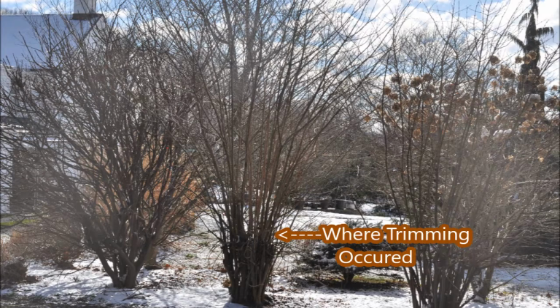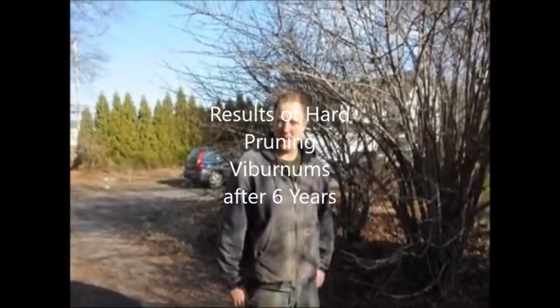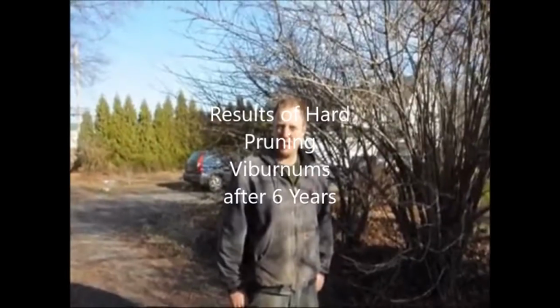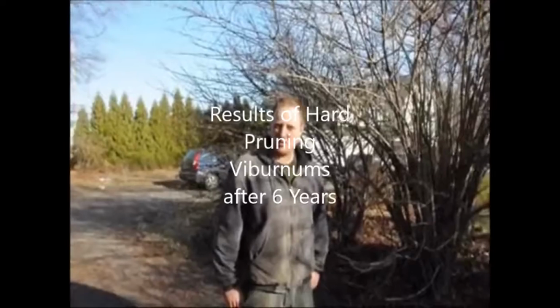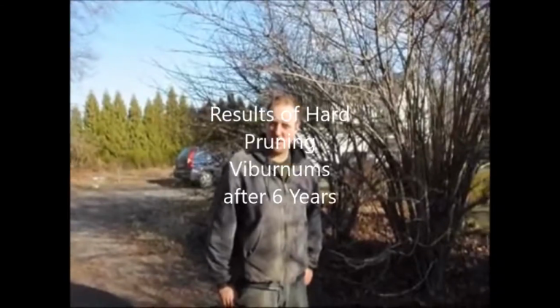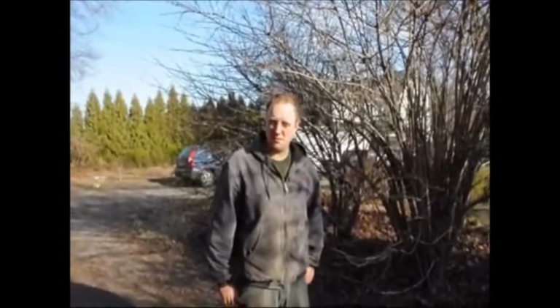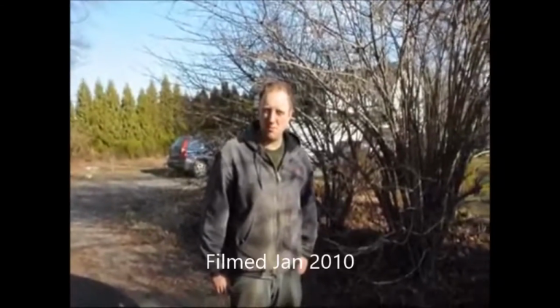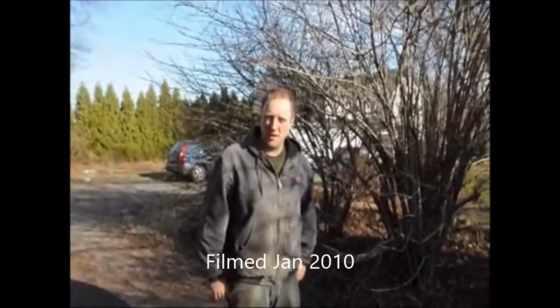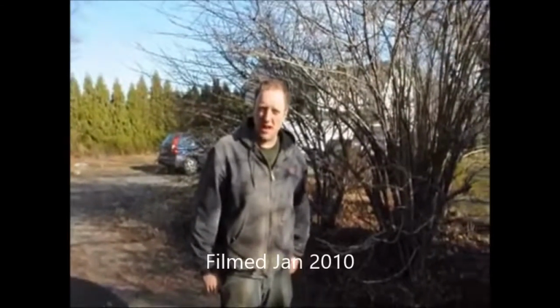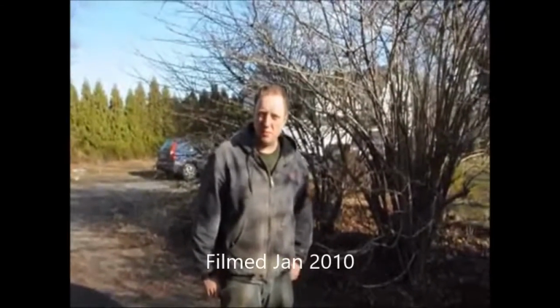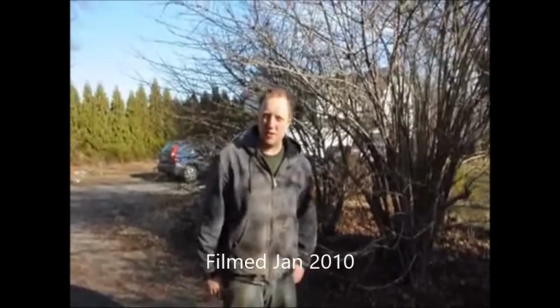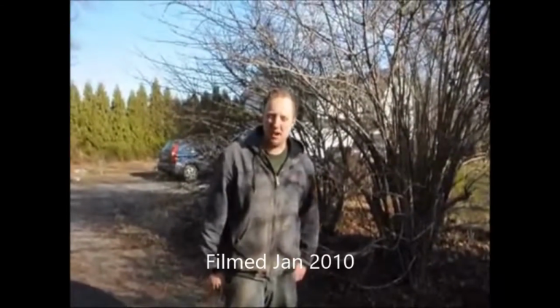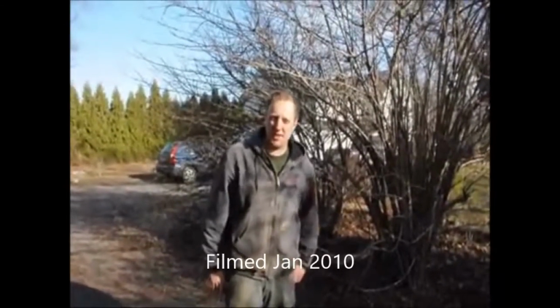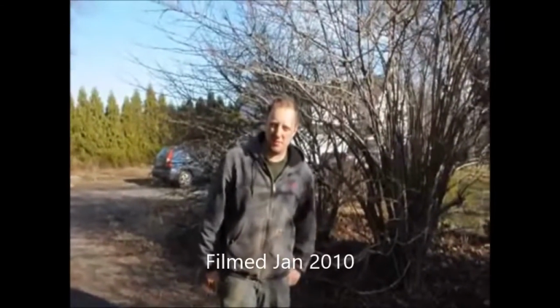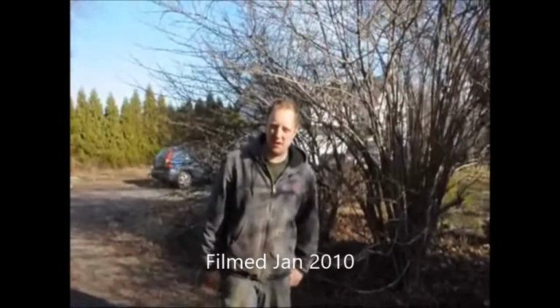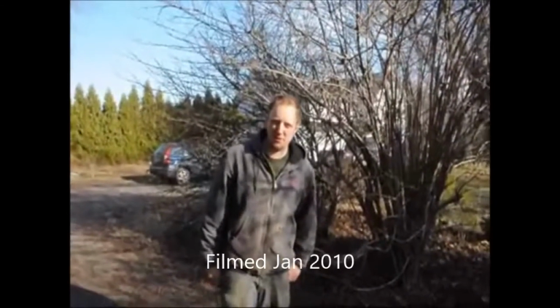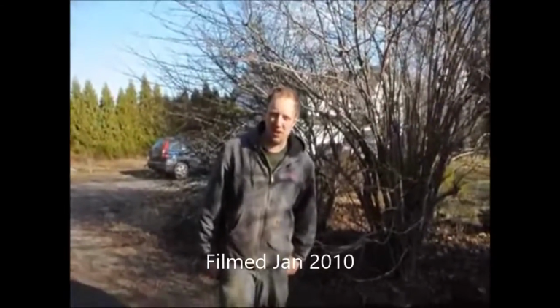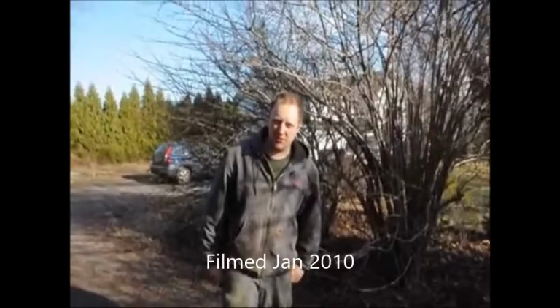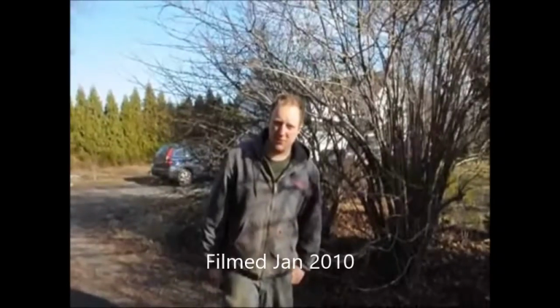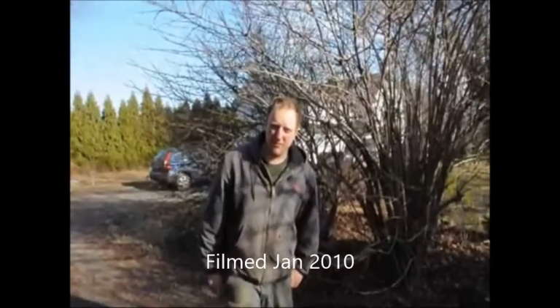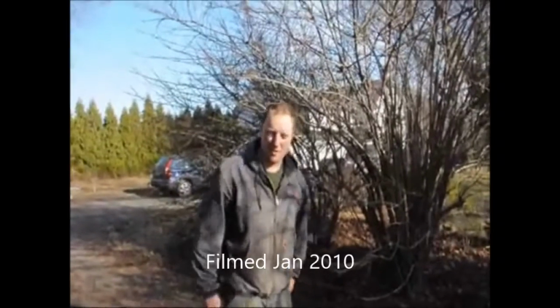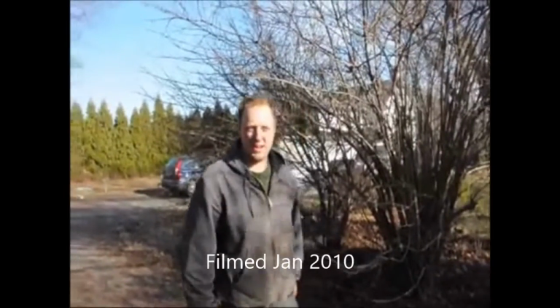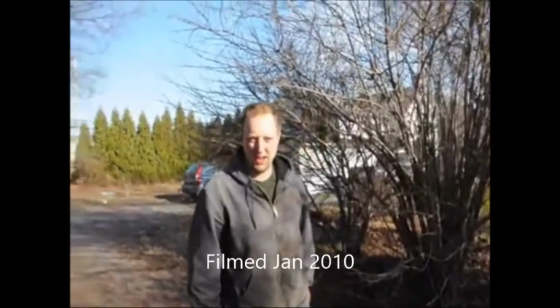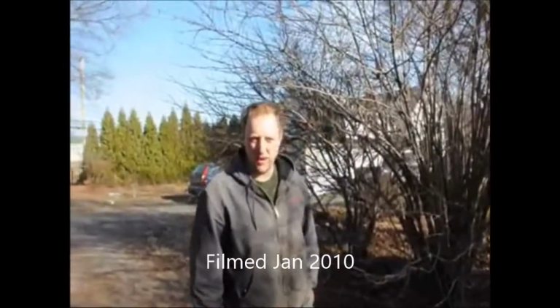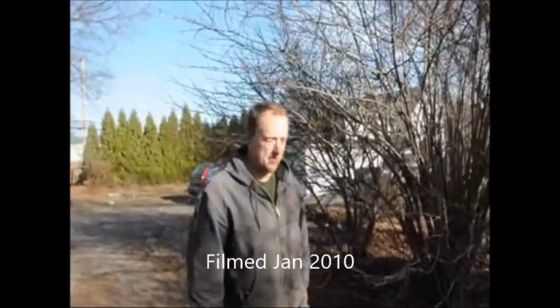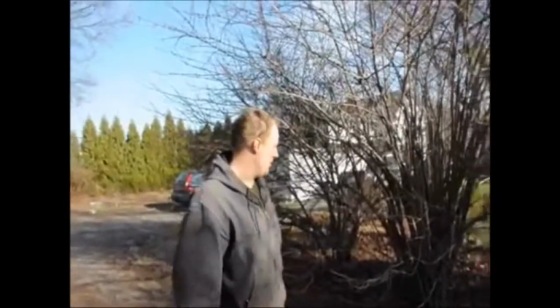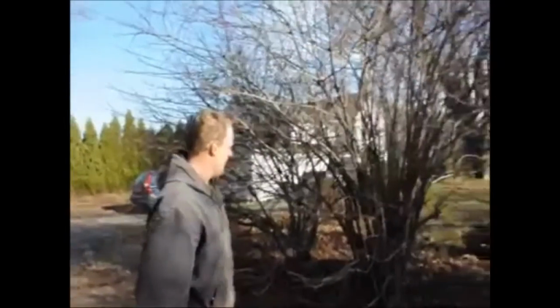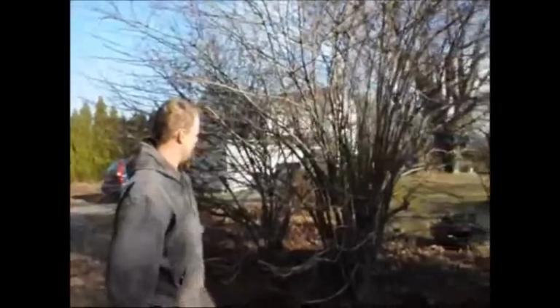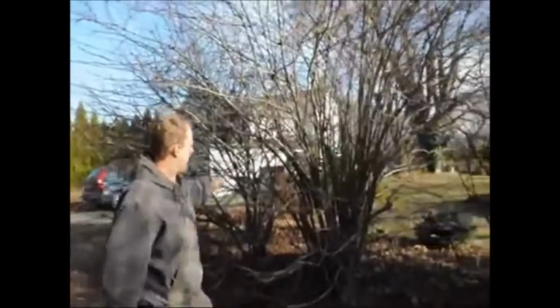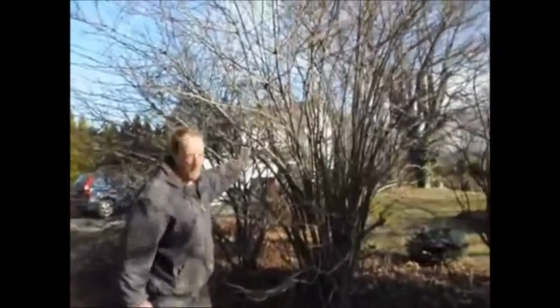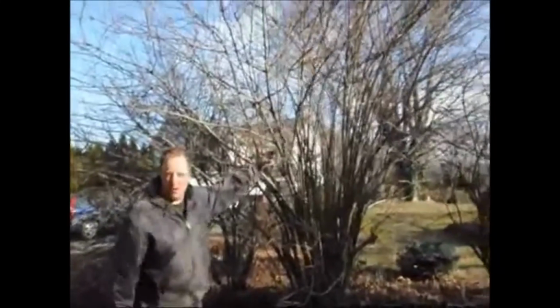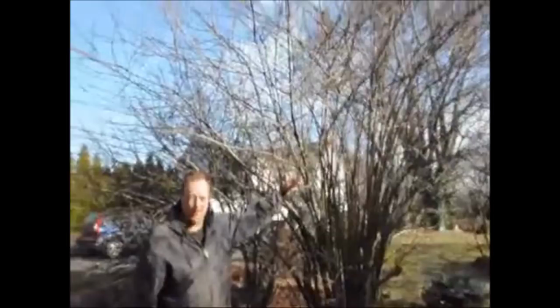Hello, my name is Mike Hurst. I'm at Highland Hill Farm and today we're at our house. Right behind us we're going to show you how to trim or cut back a viburnum. This is the viburnum that we're going to go after.